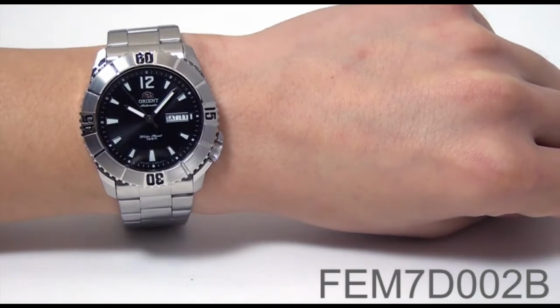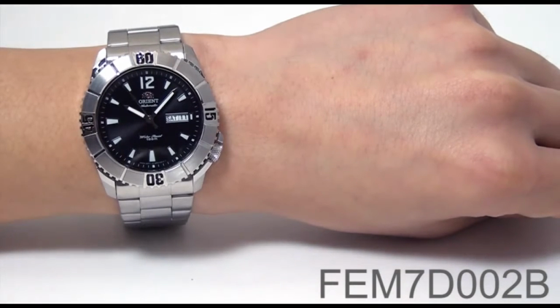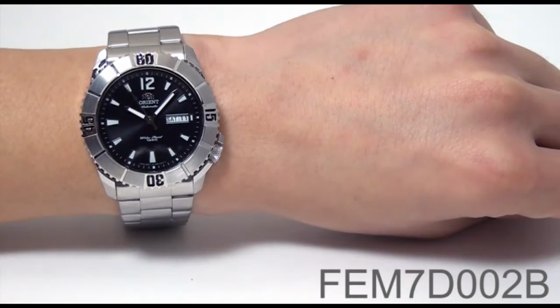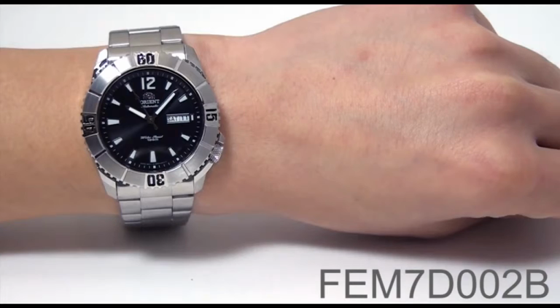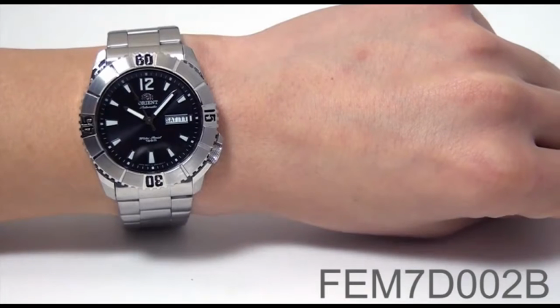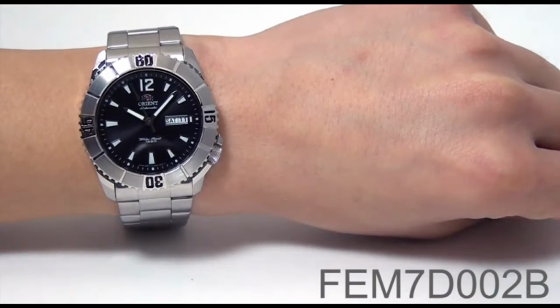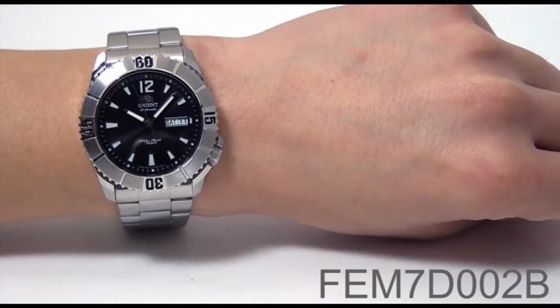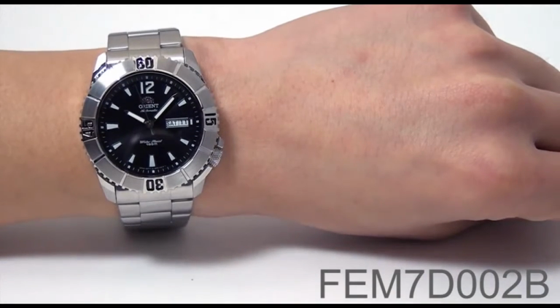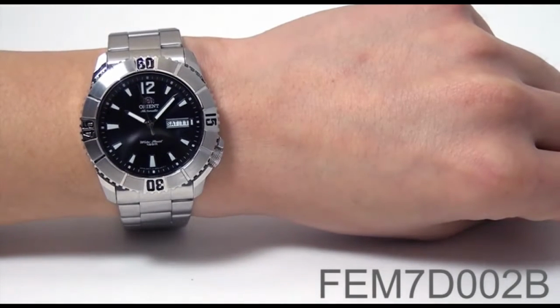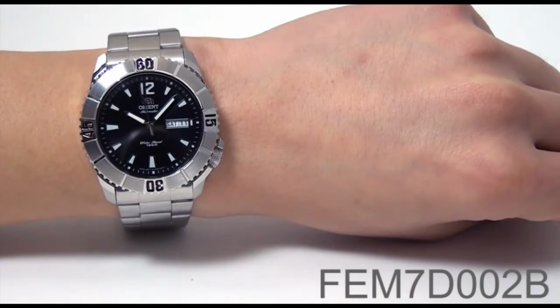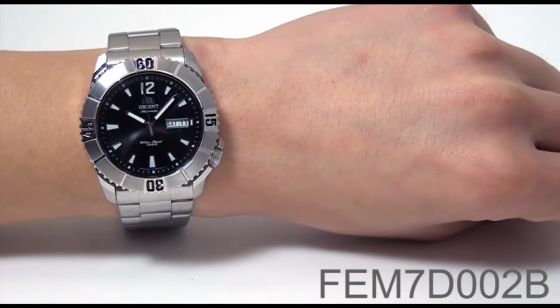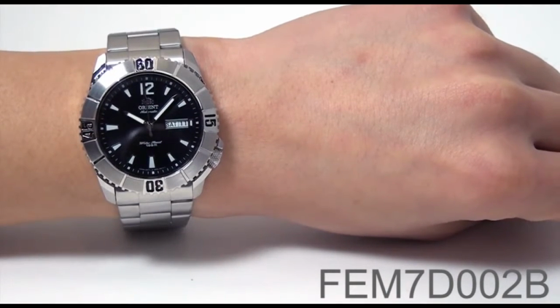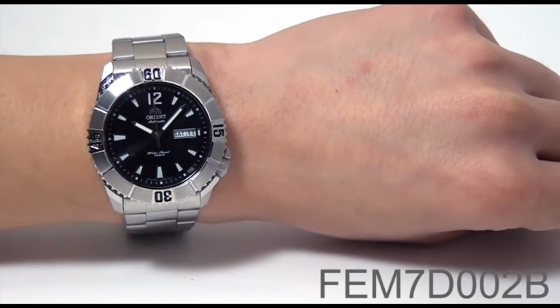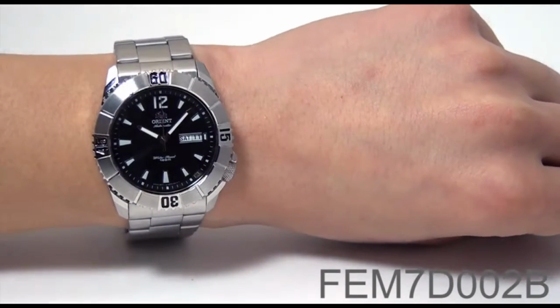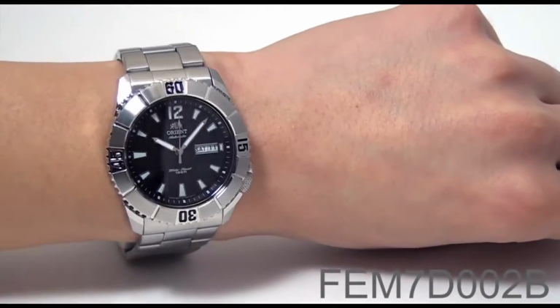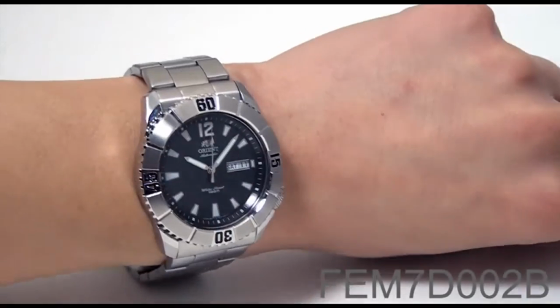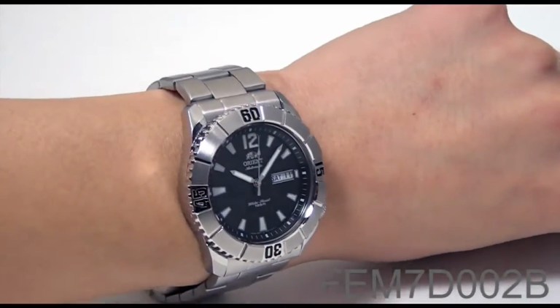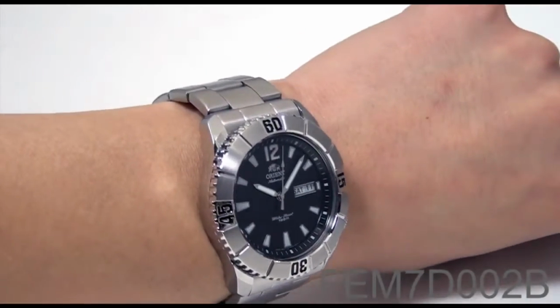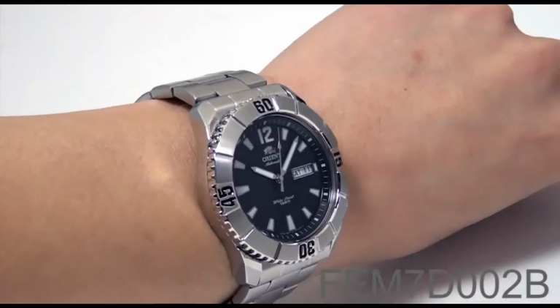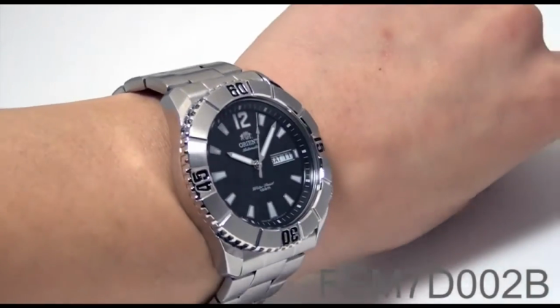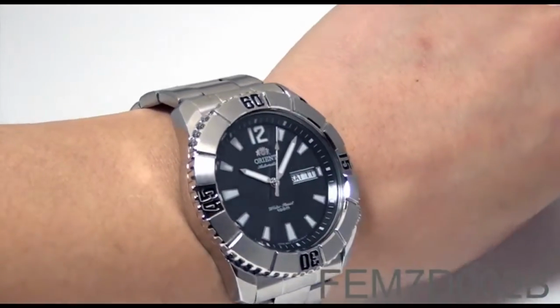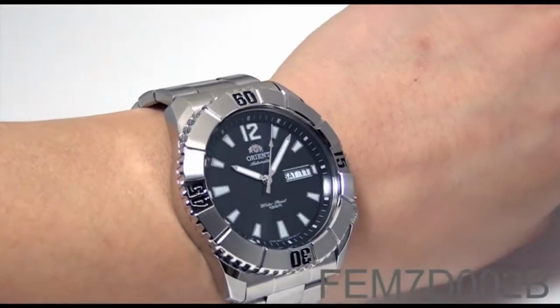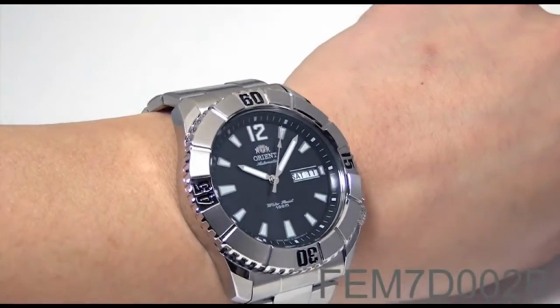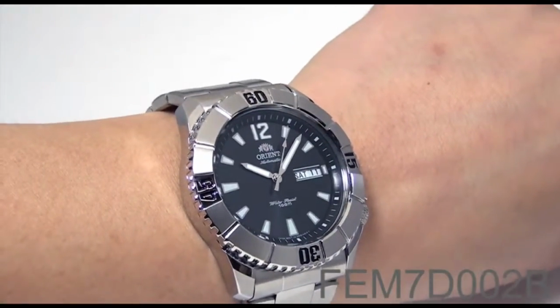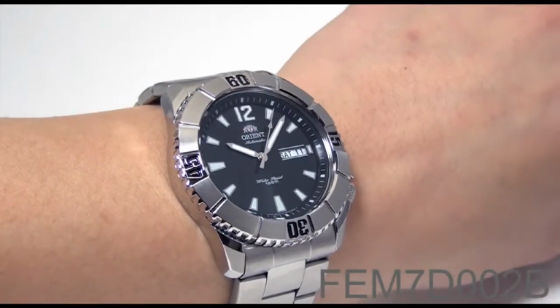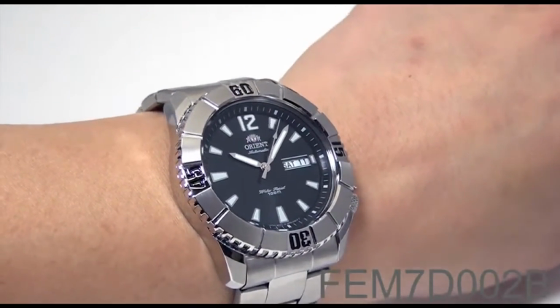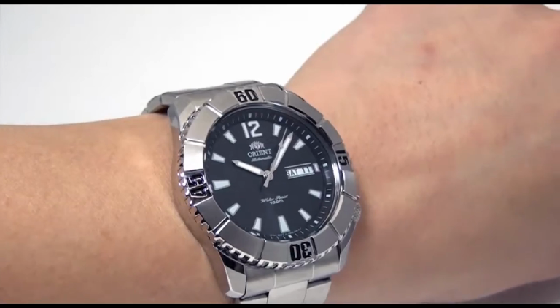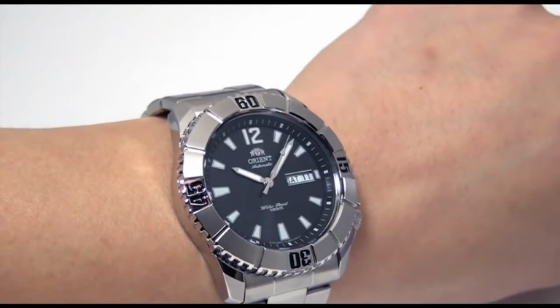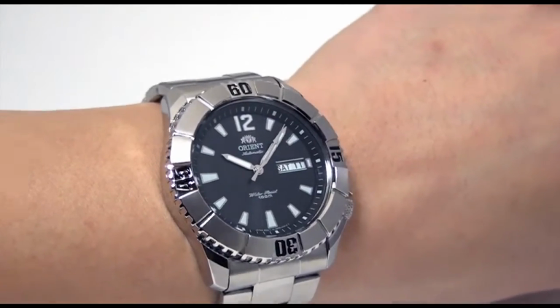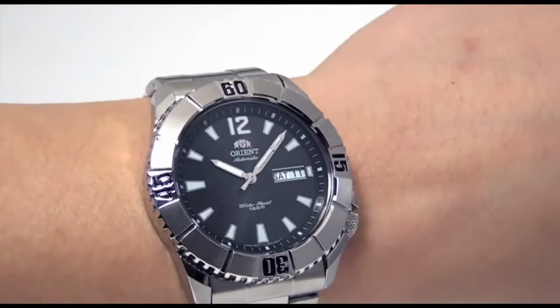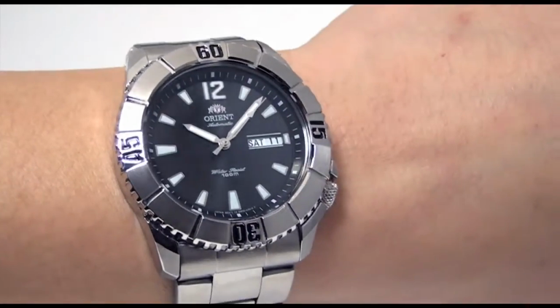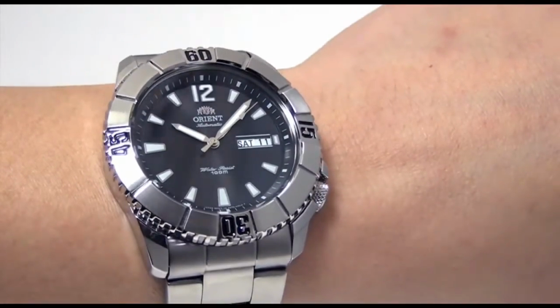Hey folks, this is Mark with OrientWatchUSA.com, and this is the FEM7D-003B, part of Orient's newest diving collection. As you can see, it is an absolutely gorgeous piece.